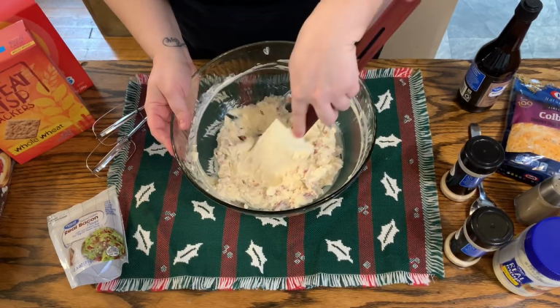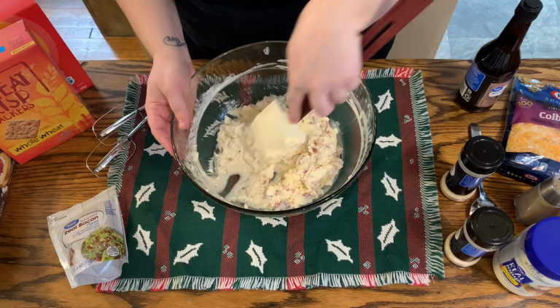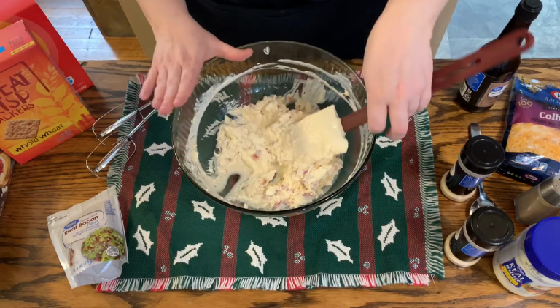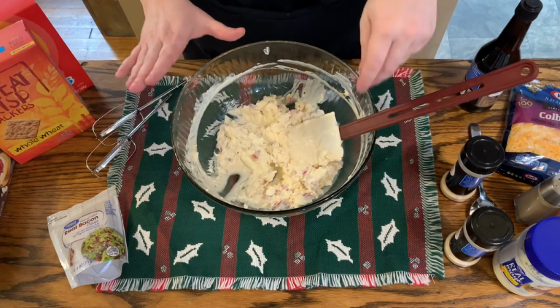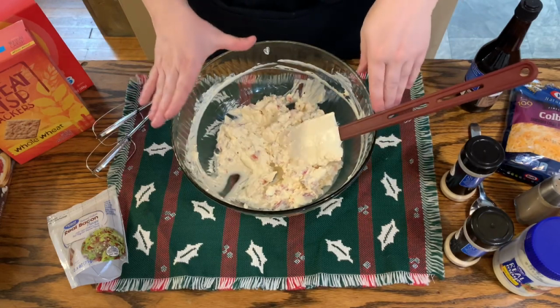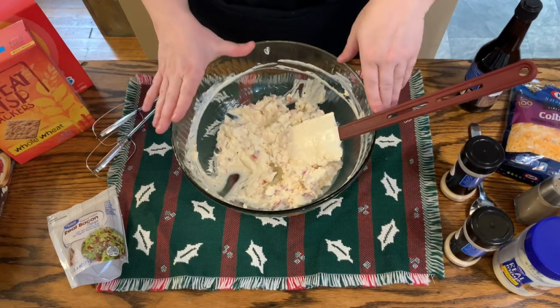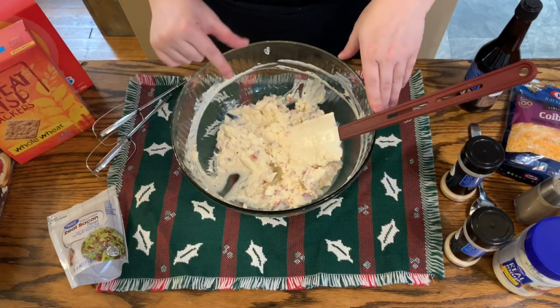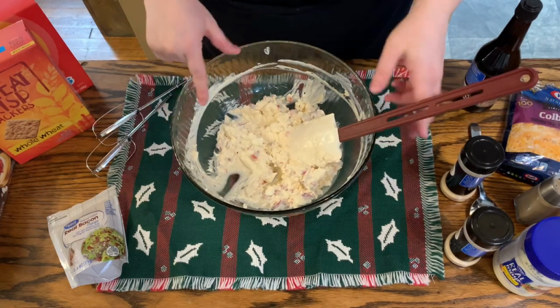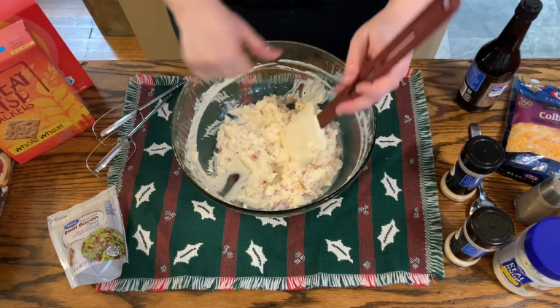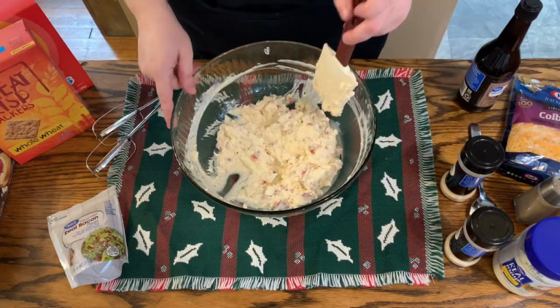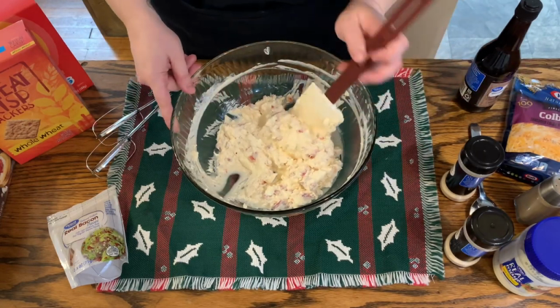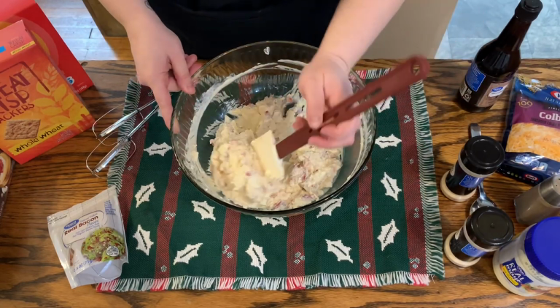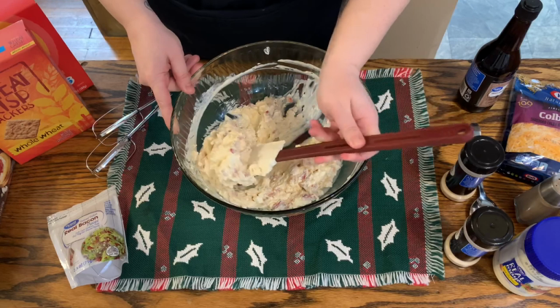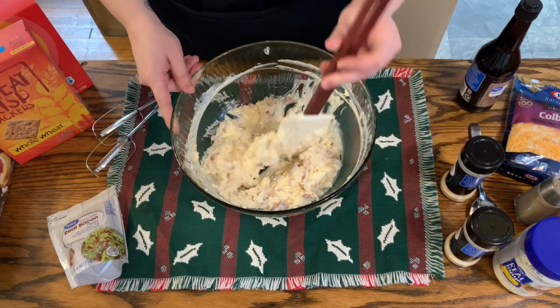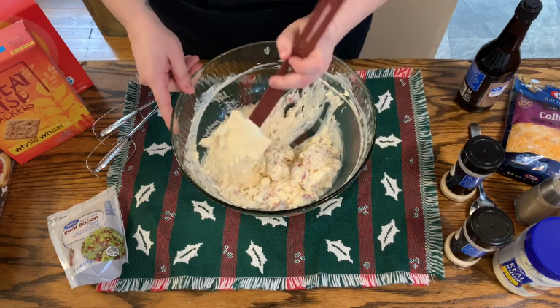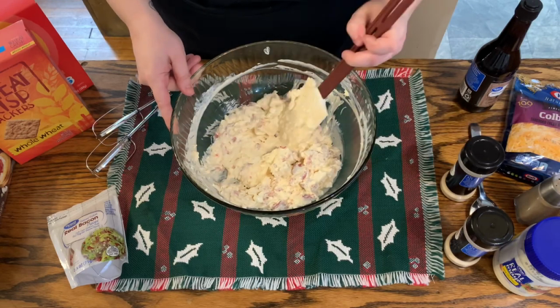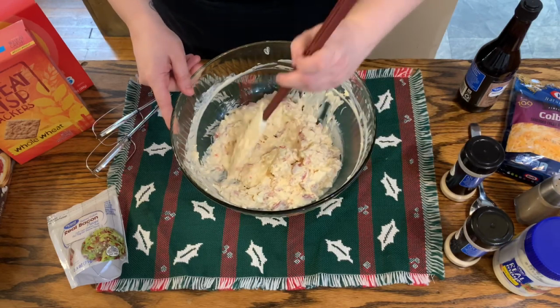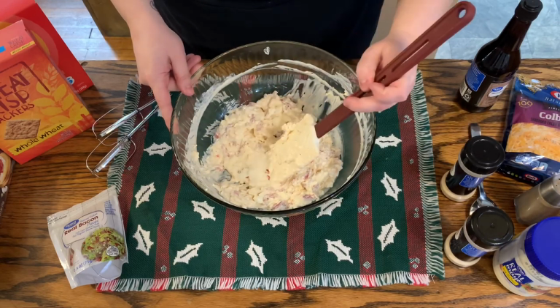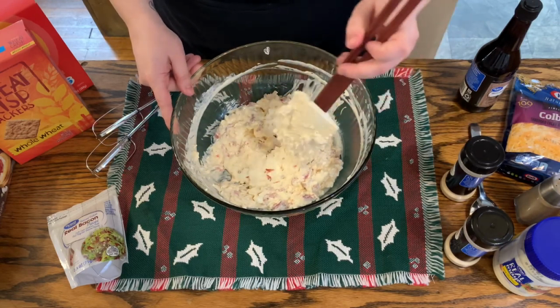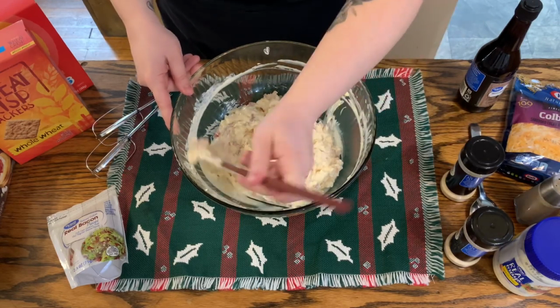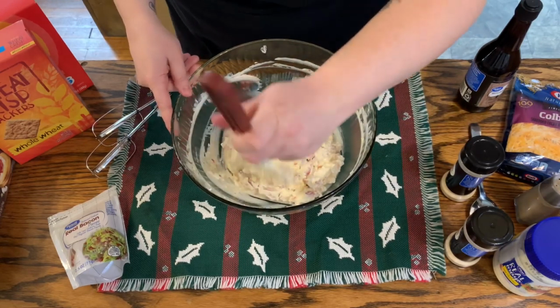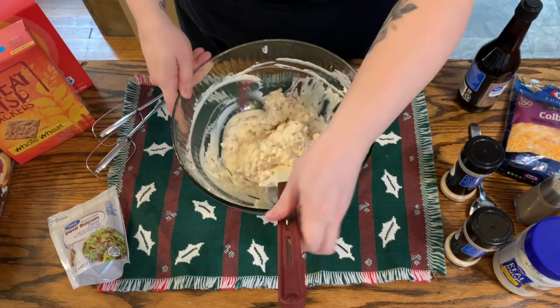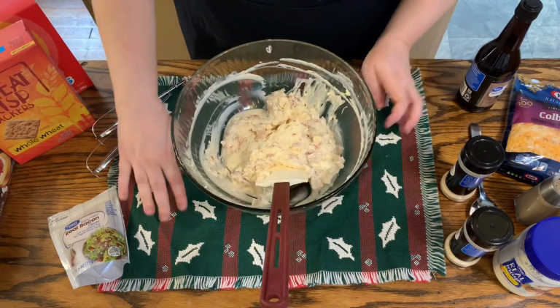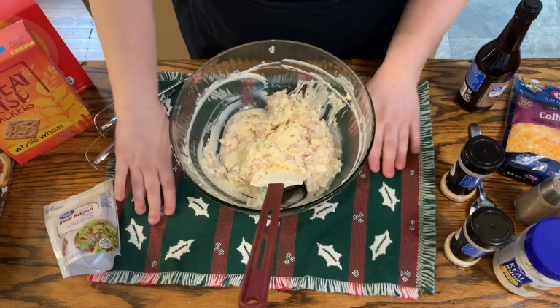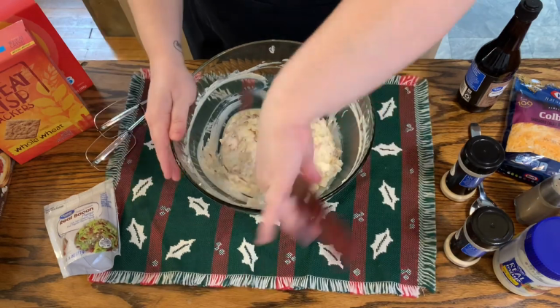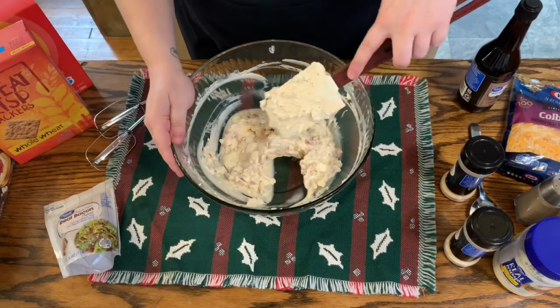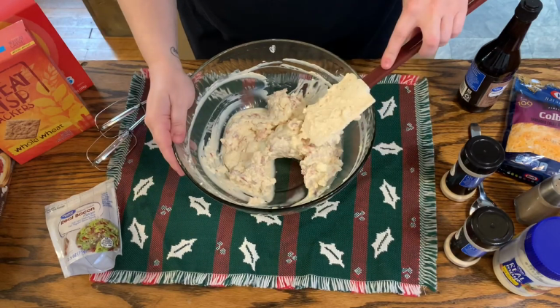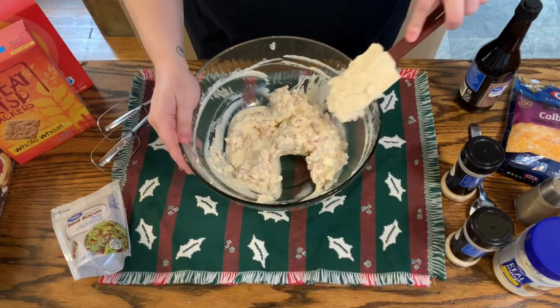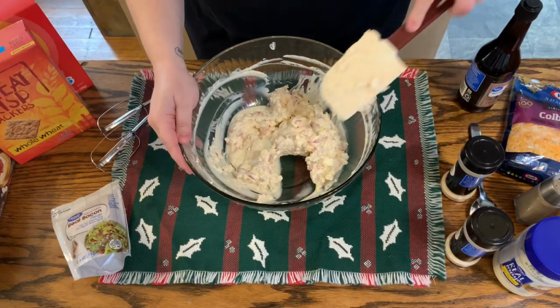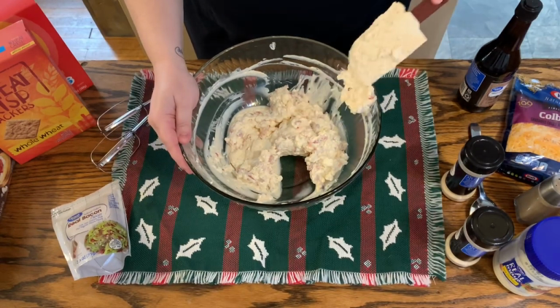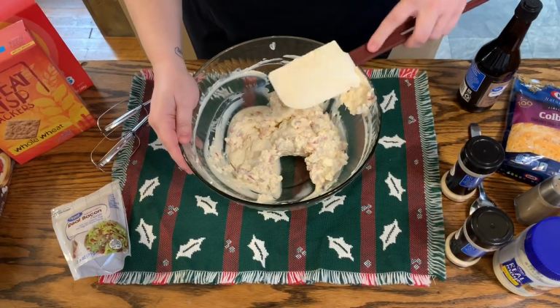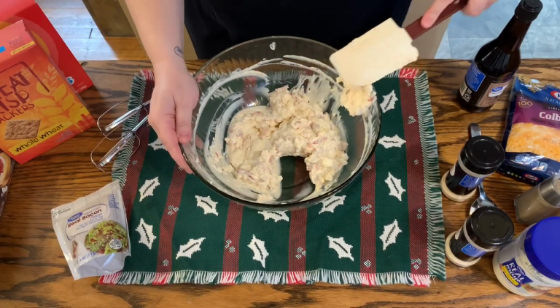At this point I'm going to get out my hand mixer and I'm going to mix this up really well, because we want it to be smooth — we don't want to see those big chunks of cream cheese. So let's get this blended up.